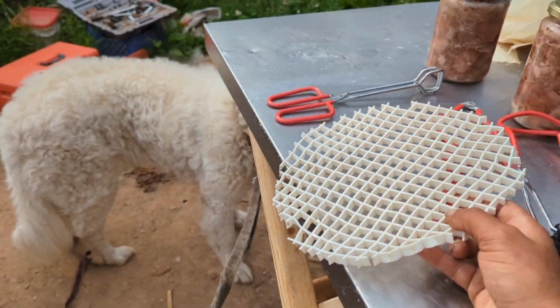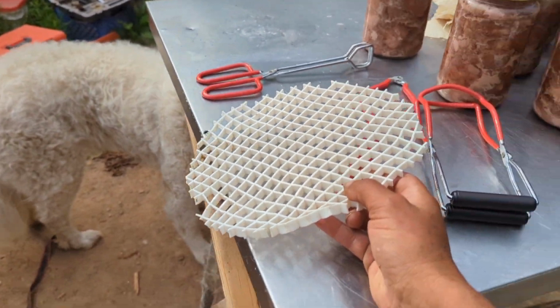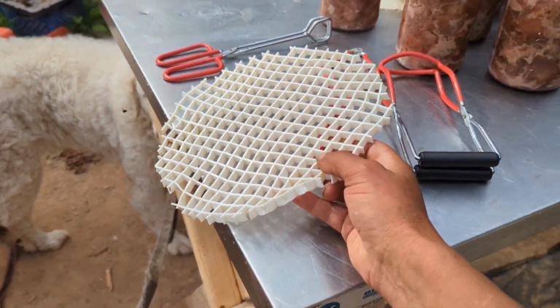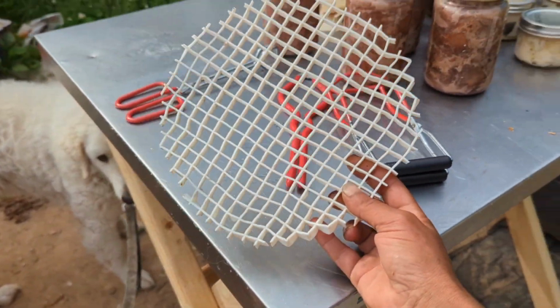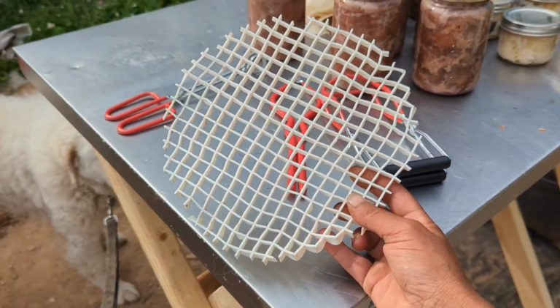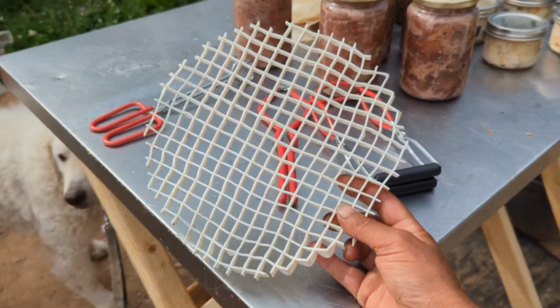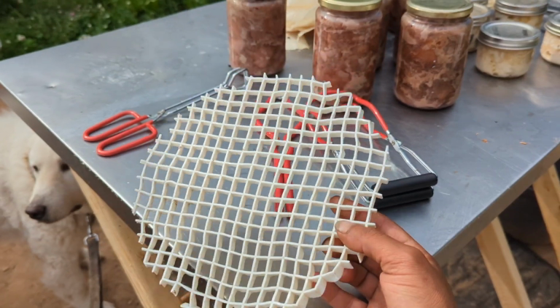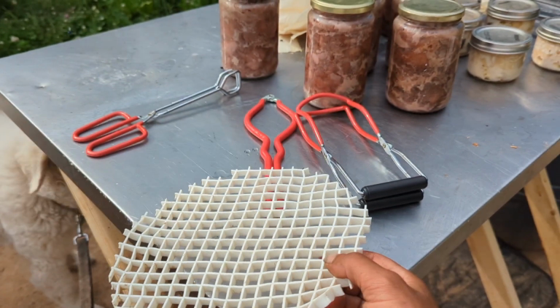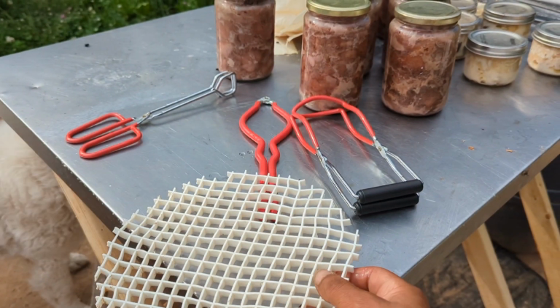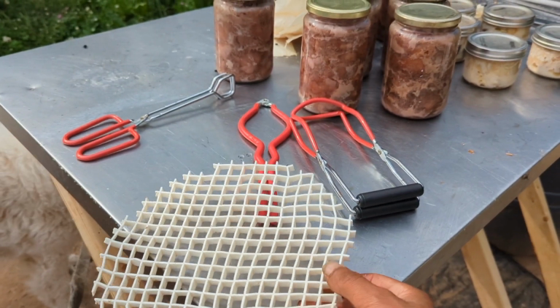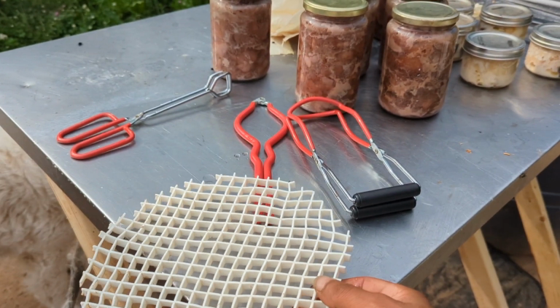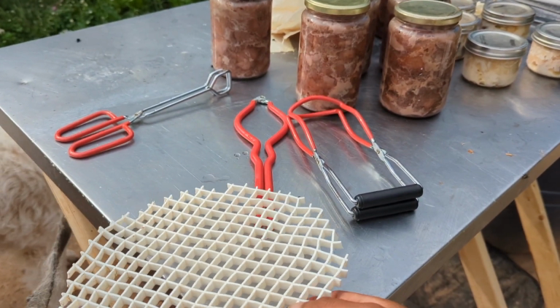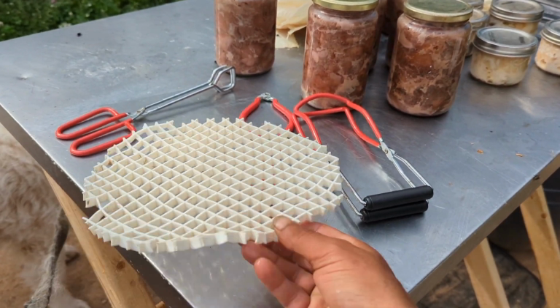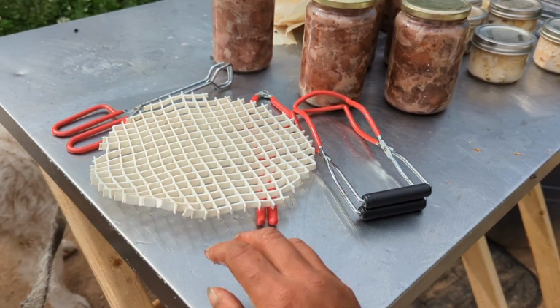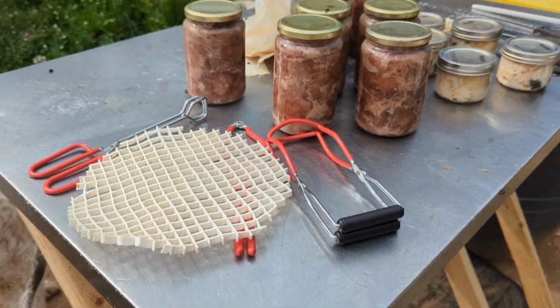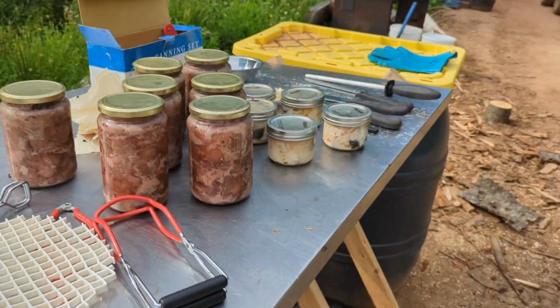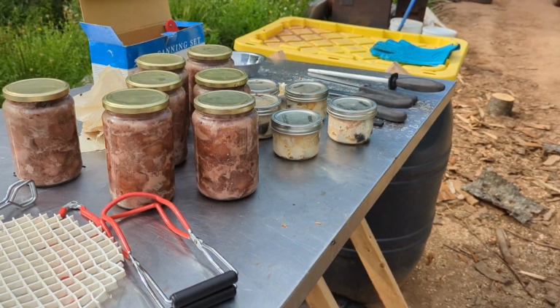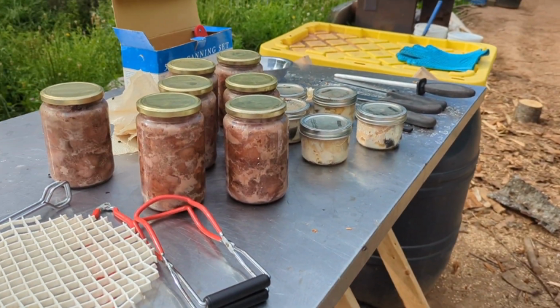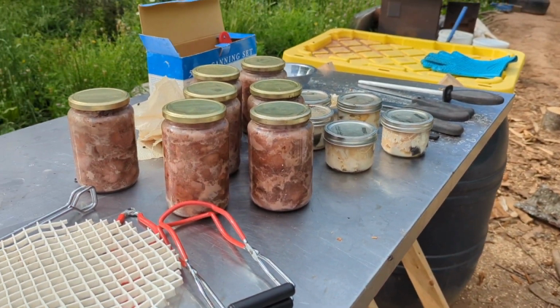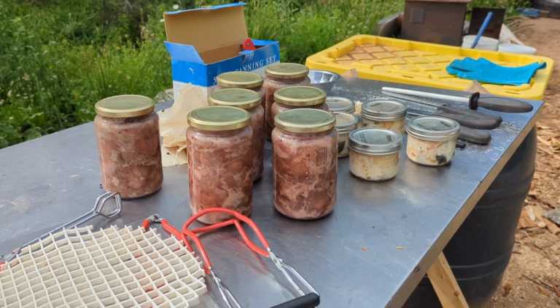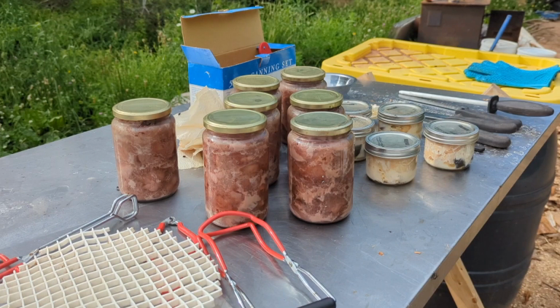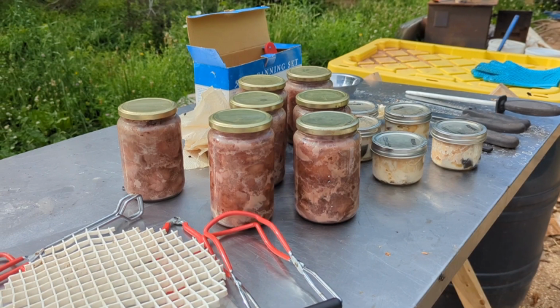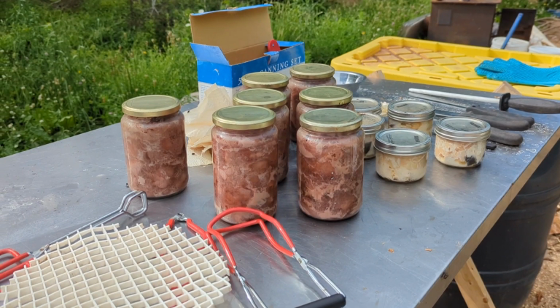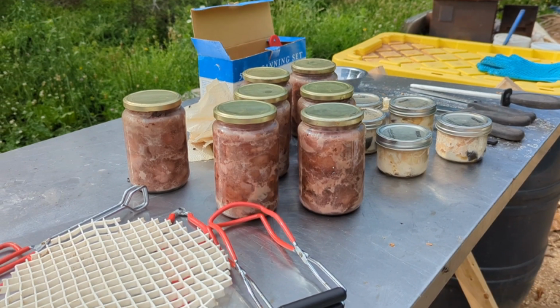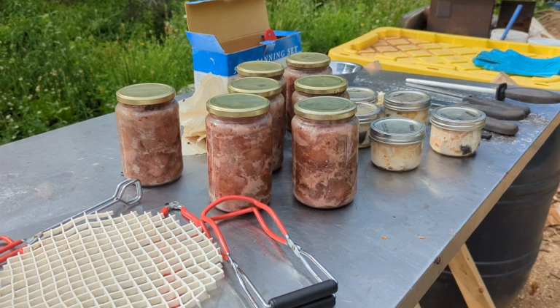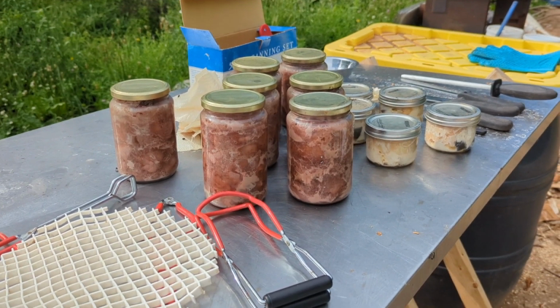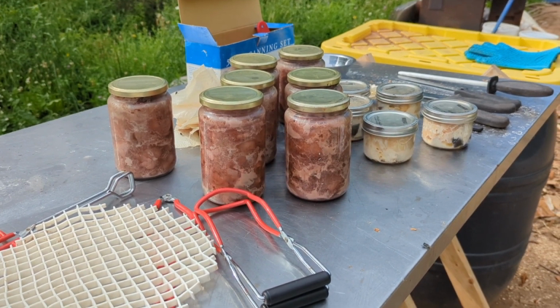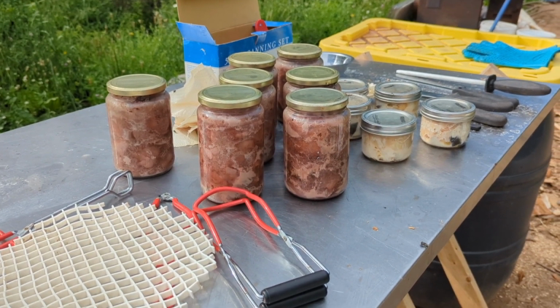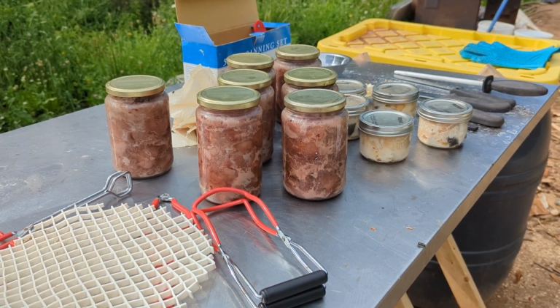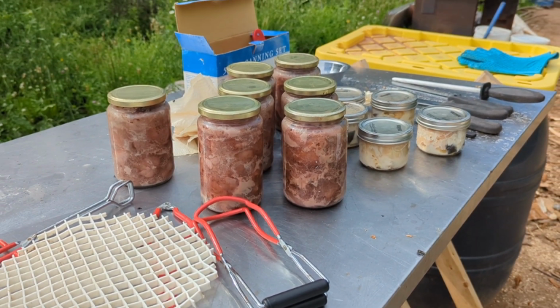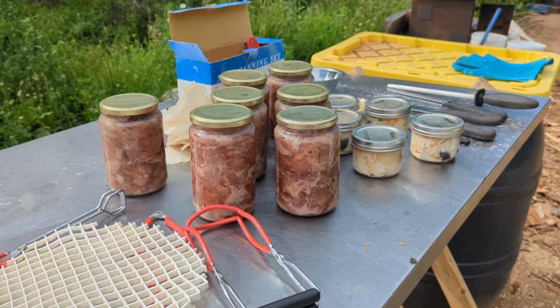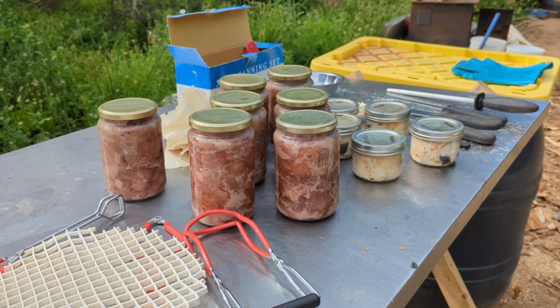Hang on a second — Nina really needs to go into the woods for a pee. So yeah, we have success. My first time ever water bath canning meat, and it looks good.